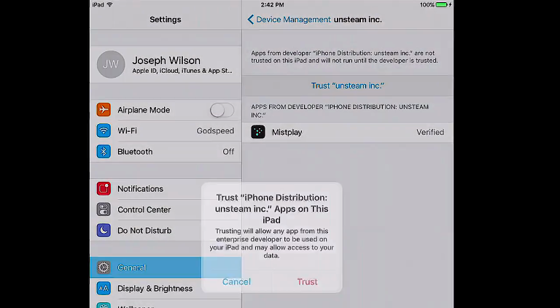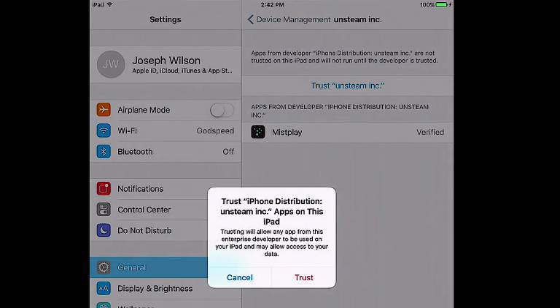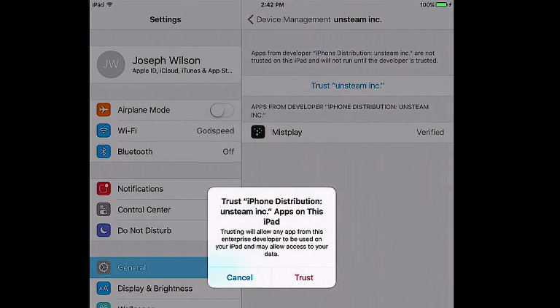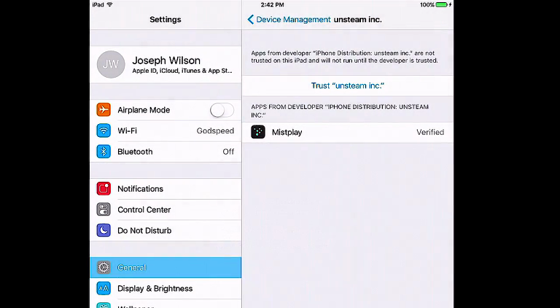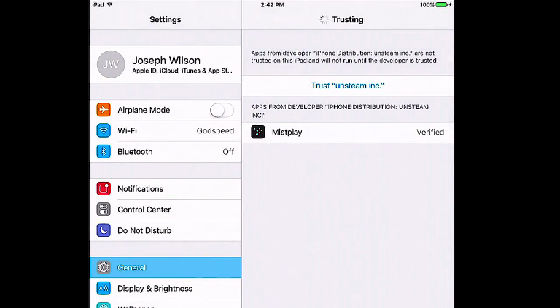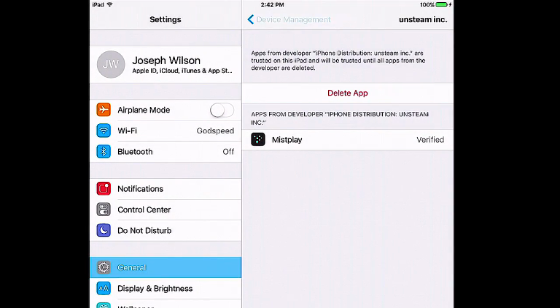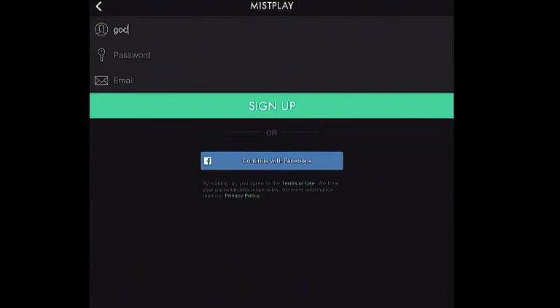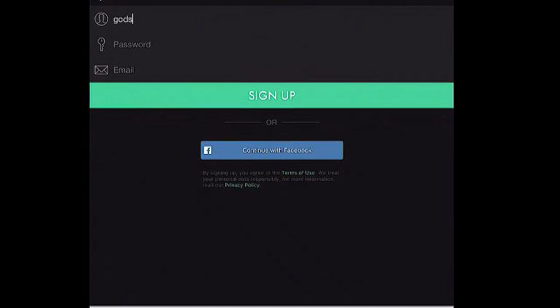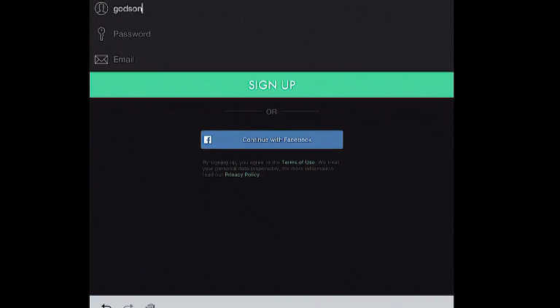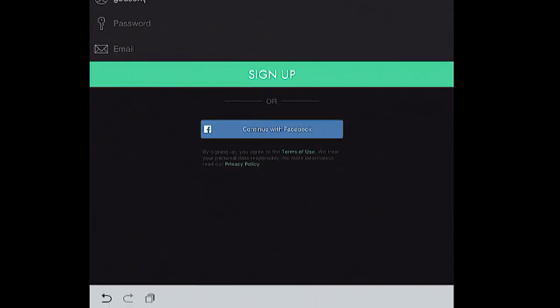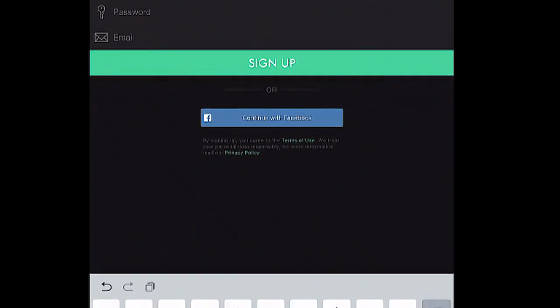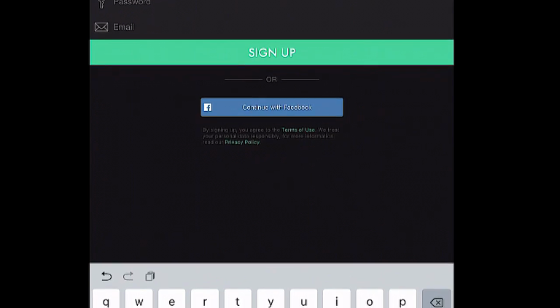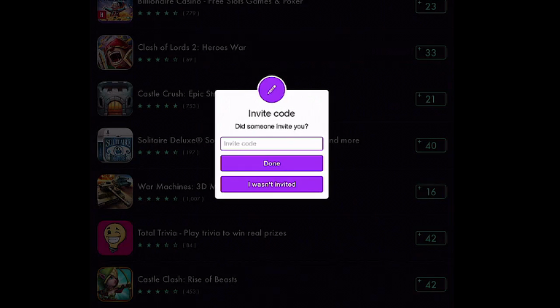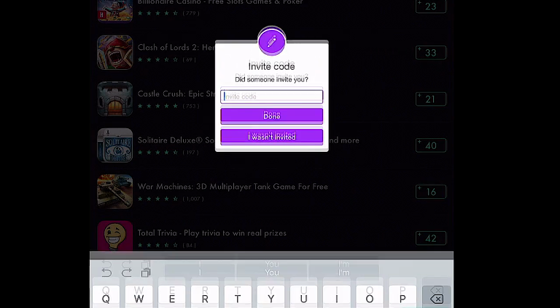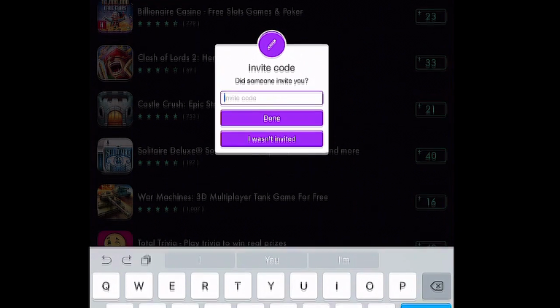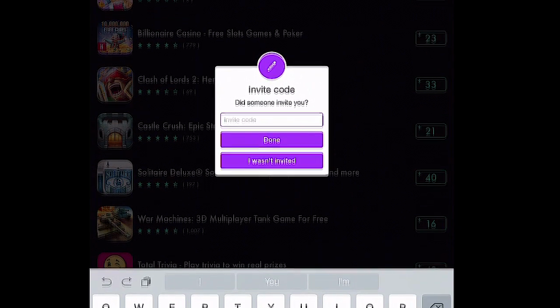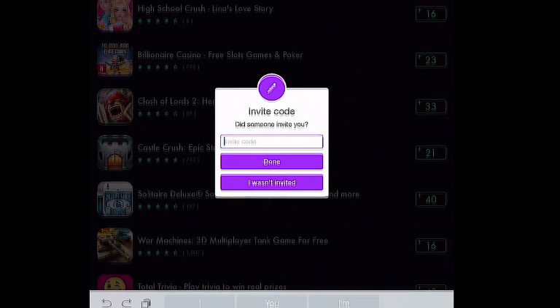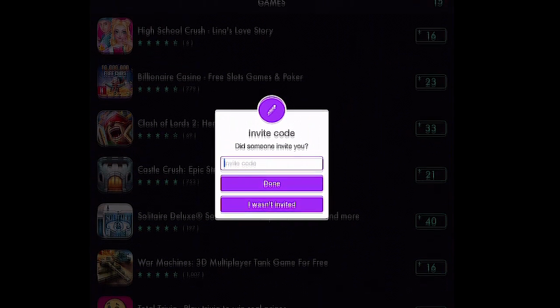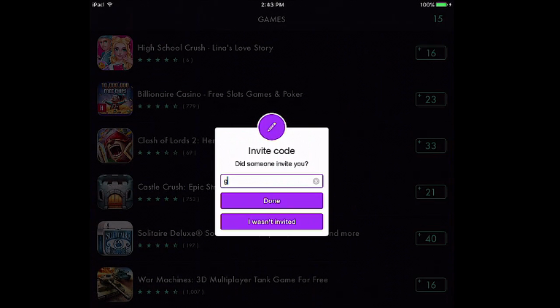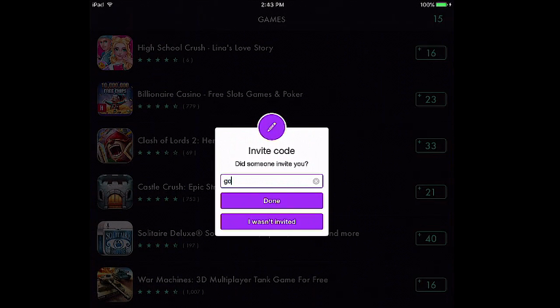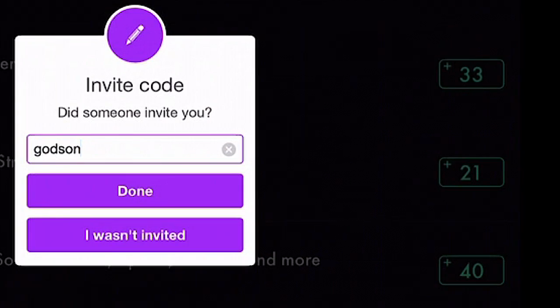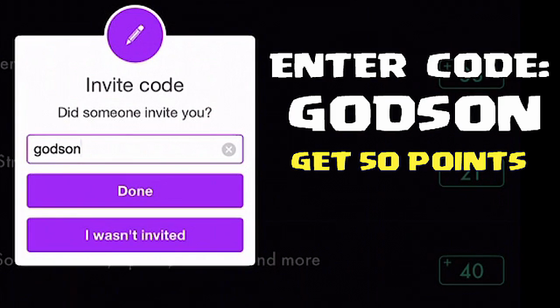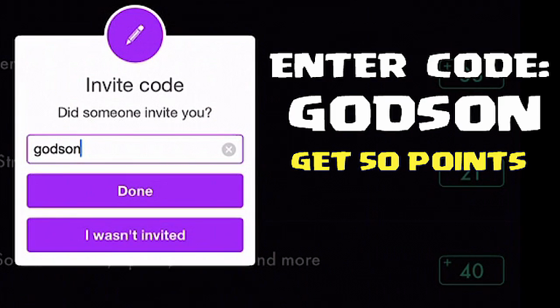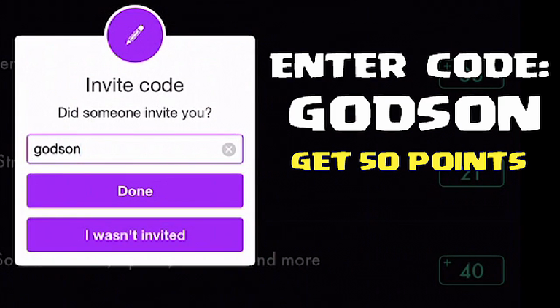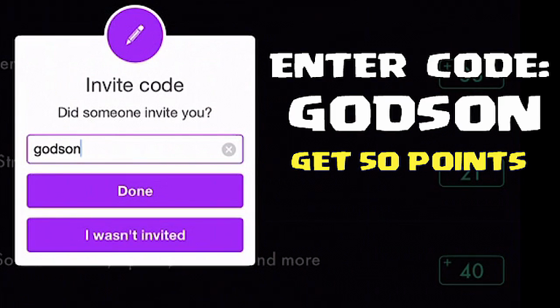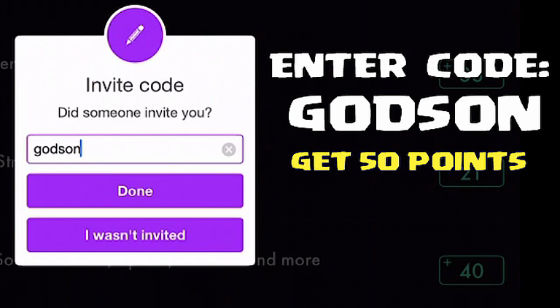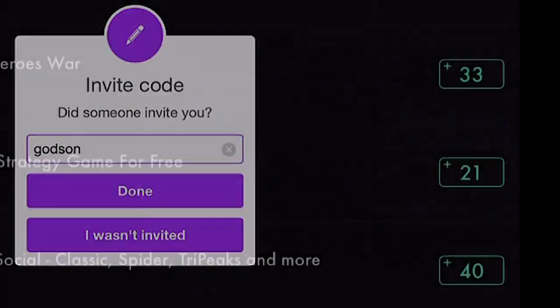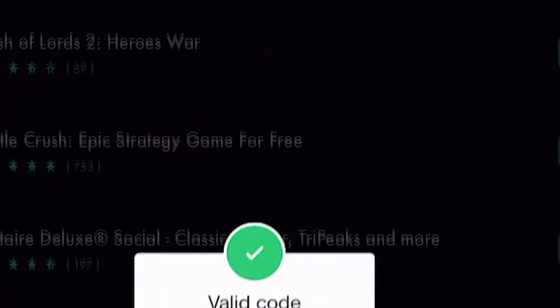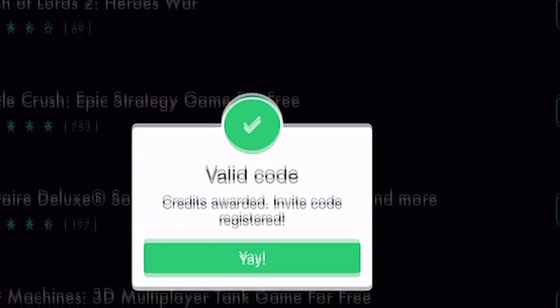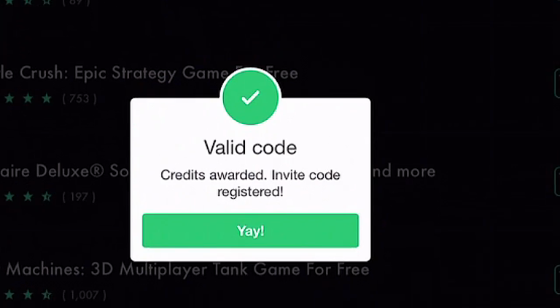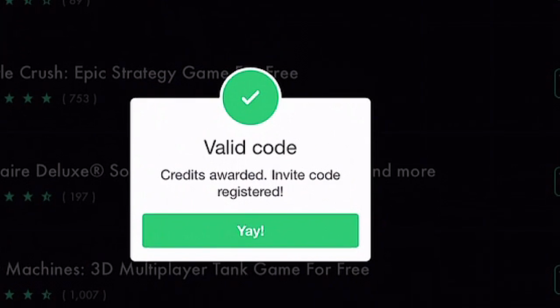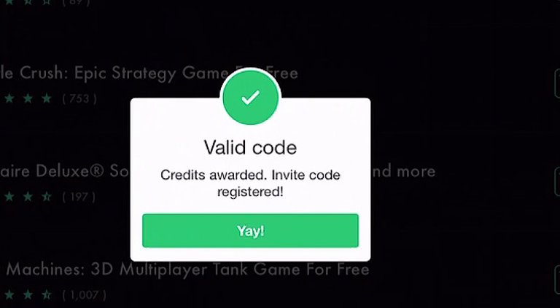So as you can see, I'm doing it here. Trust that thing if you're on iOS, sign up, get your name, your email, and then you can use my code GODSUN for 50 bonus points. And then you get that money.